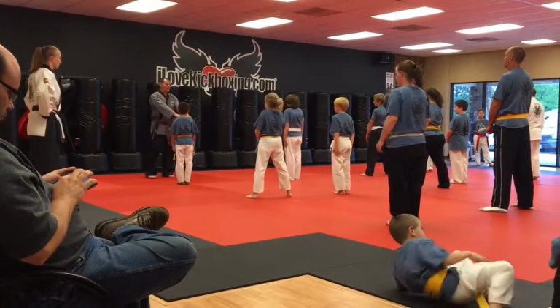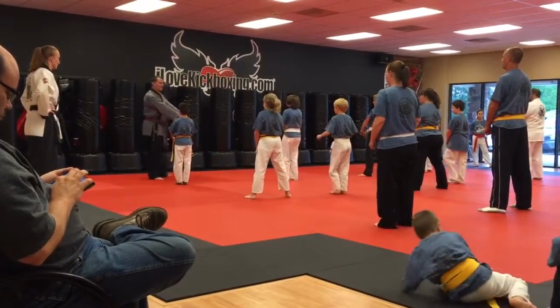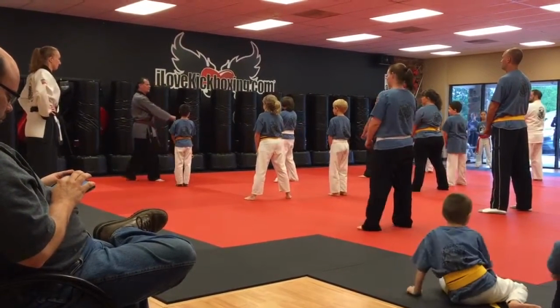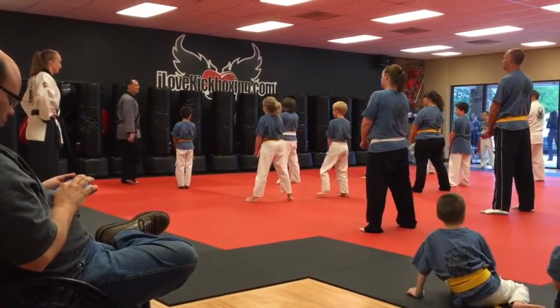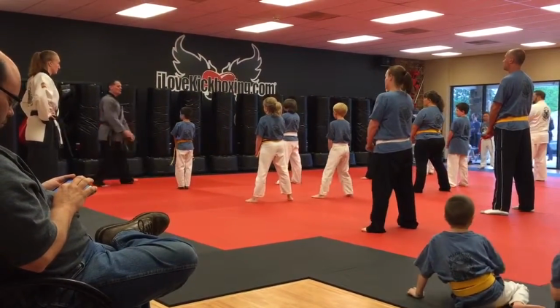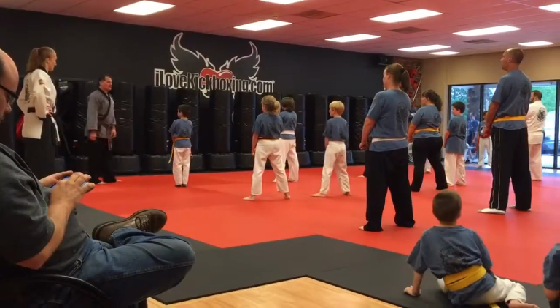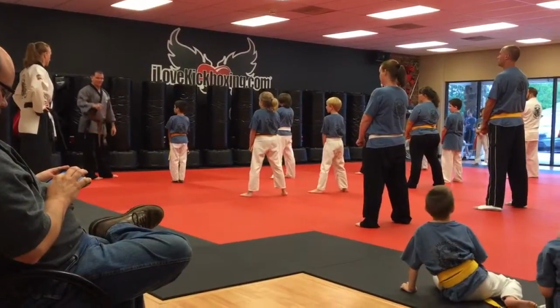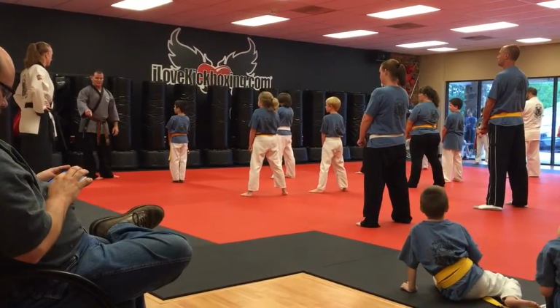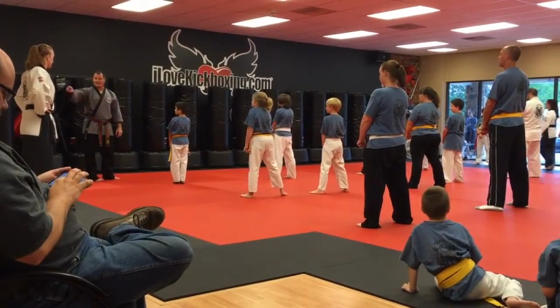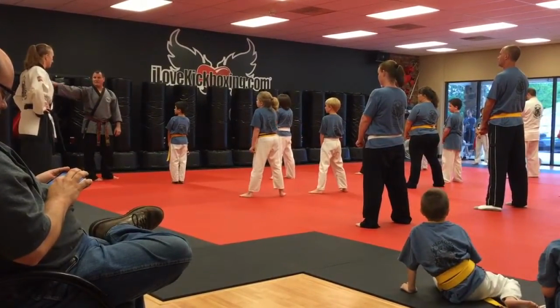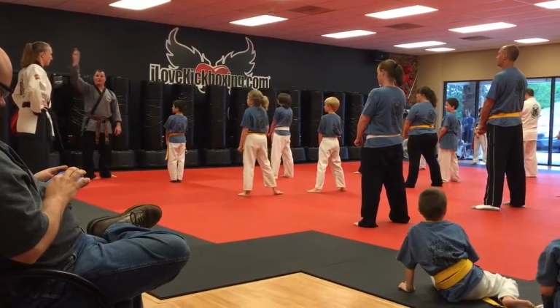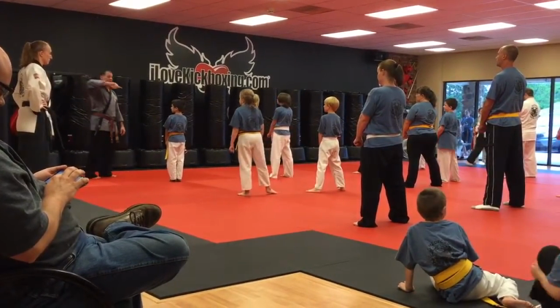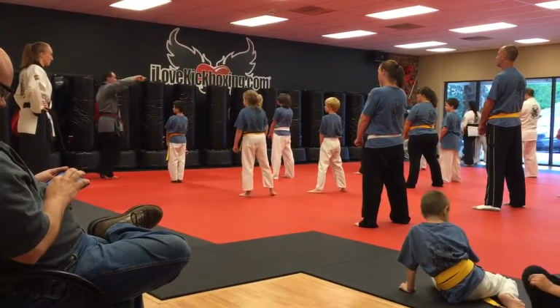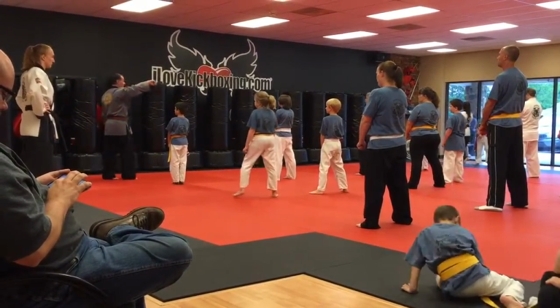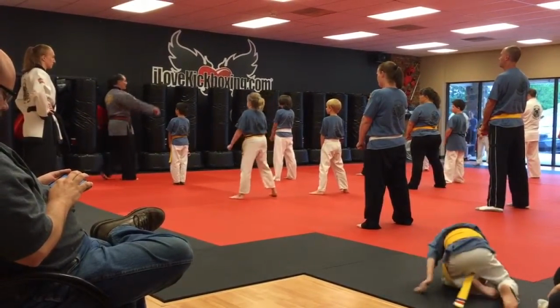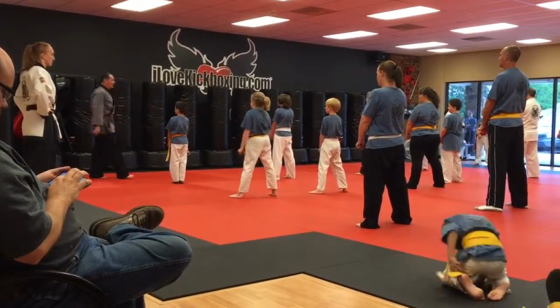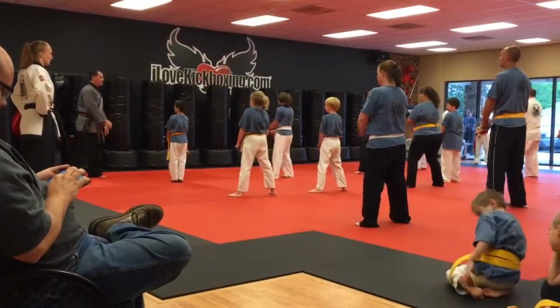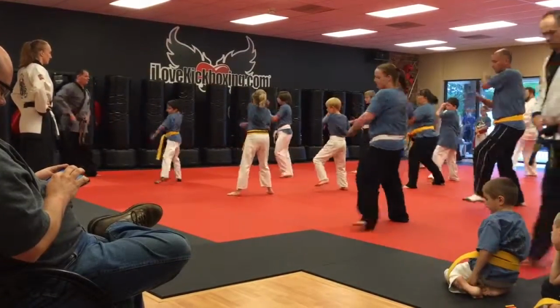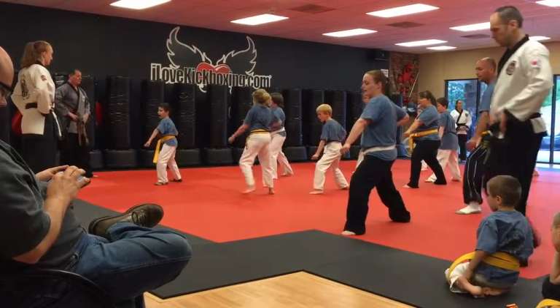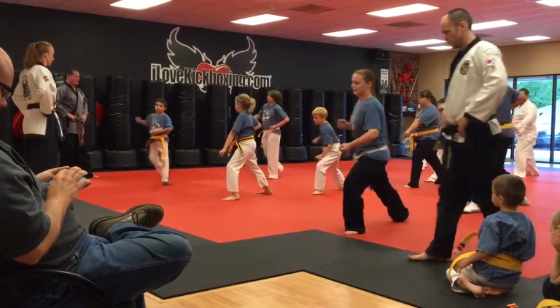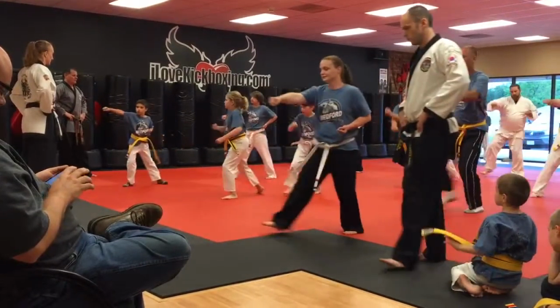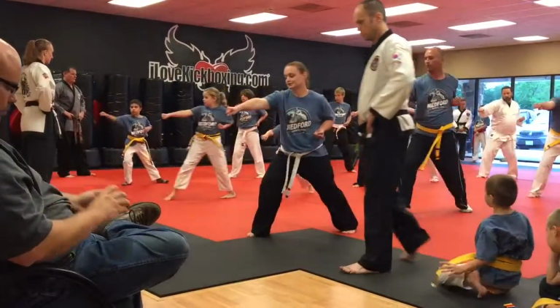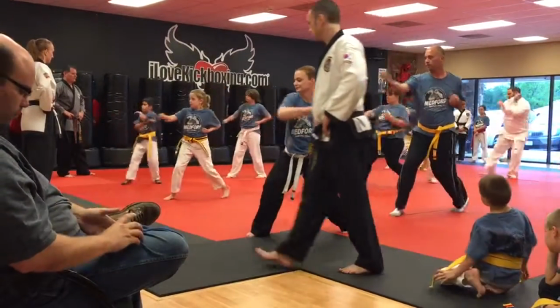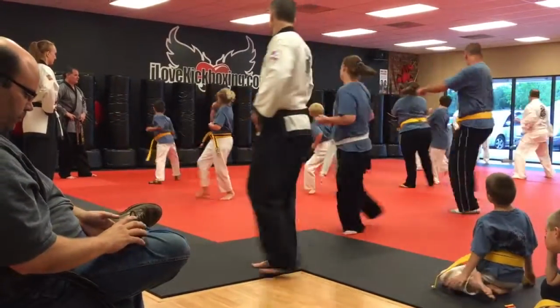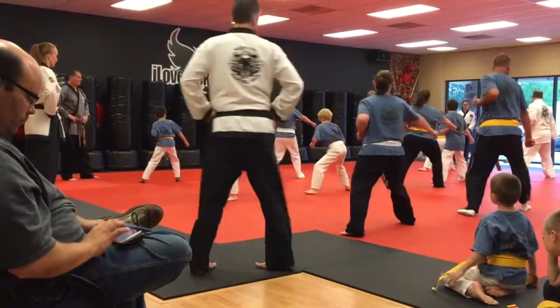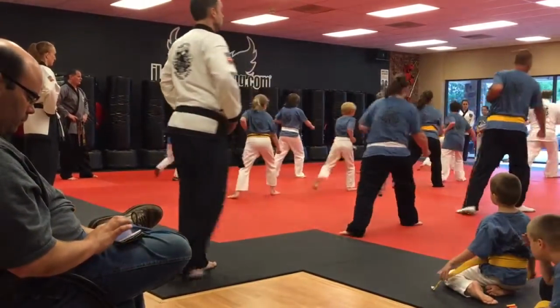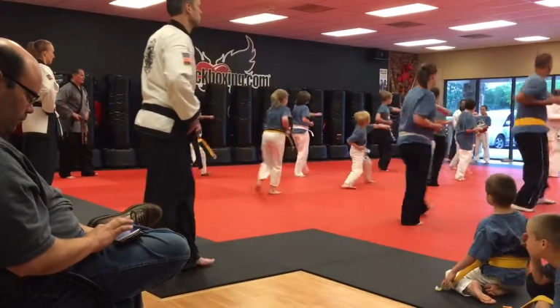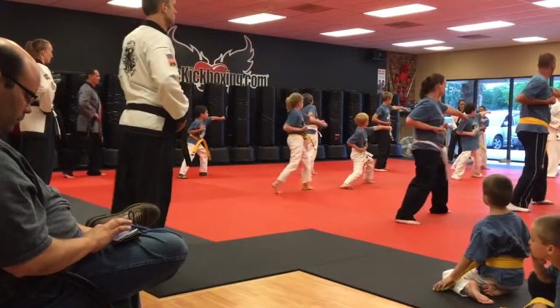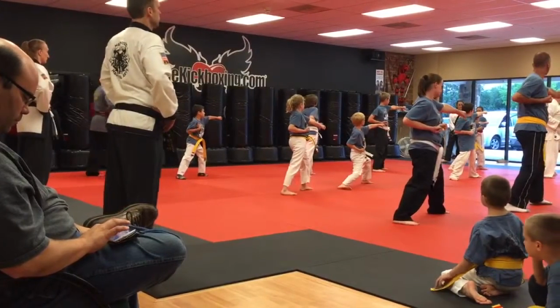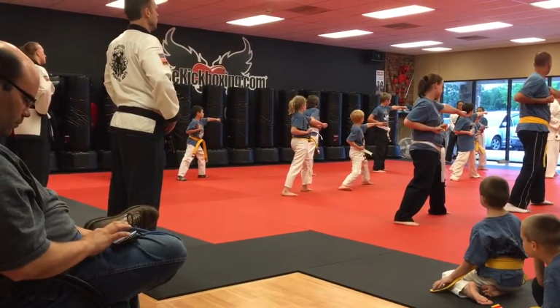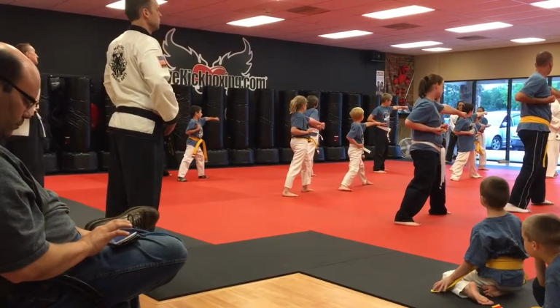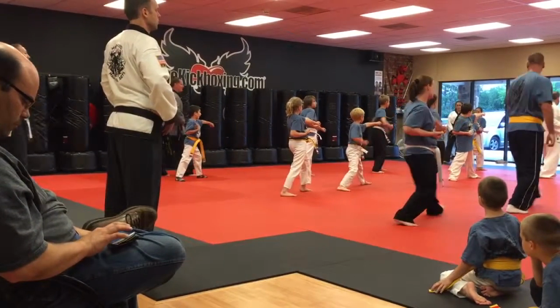Ready? Chagi. Chagi. Low block. Step and punch. Turn. Low block. And begin. Tide. And pull back to base.